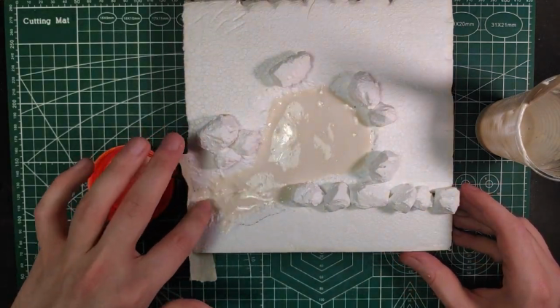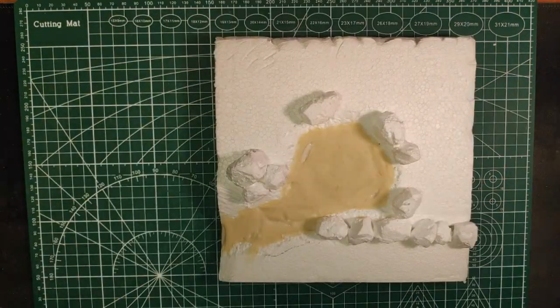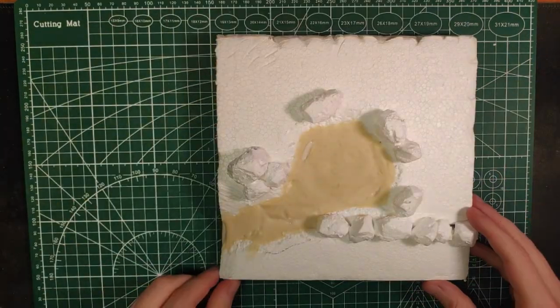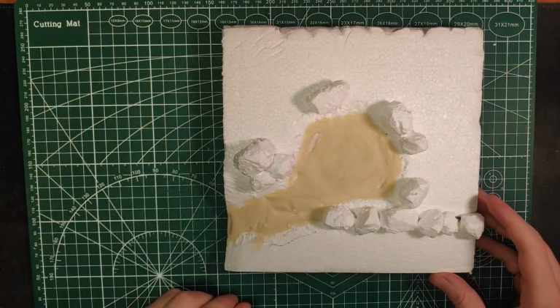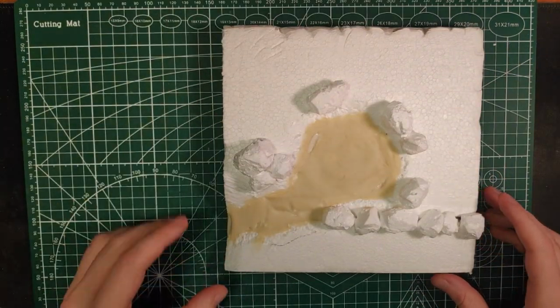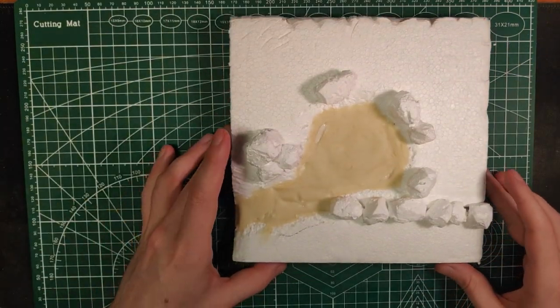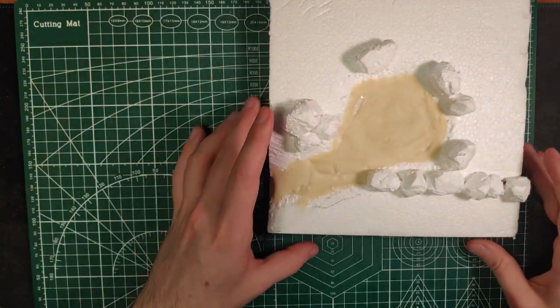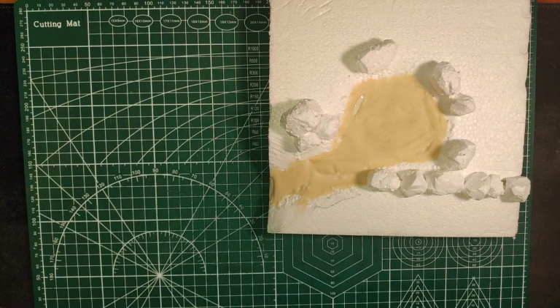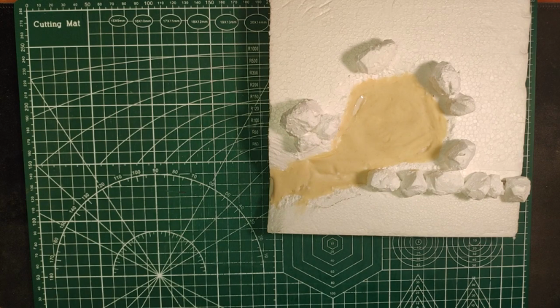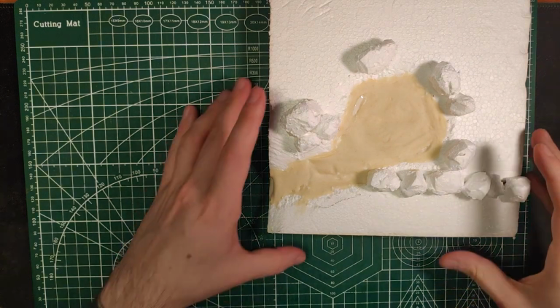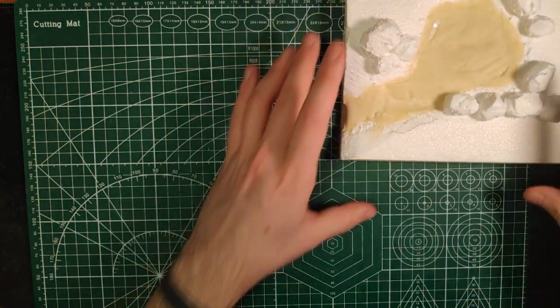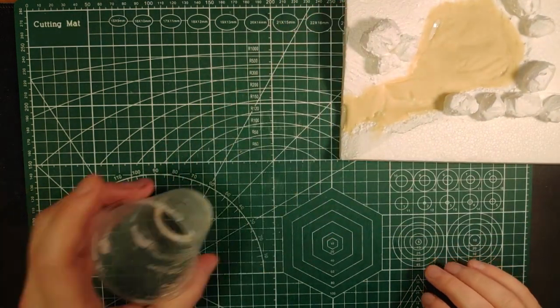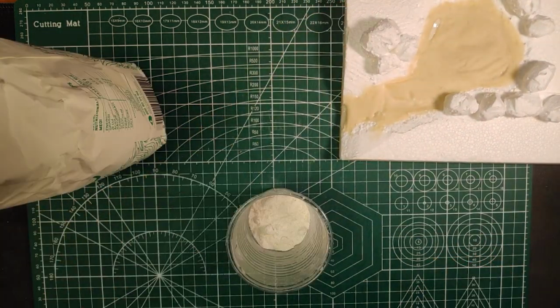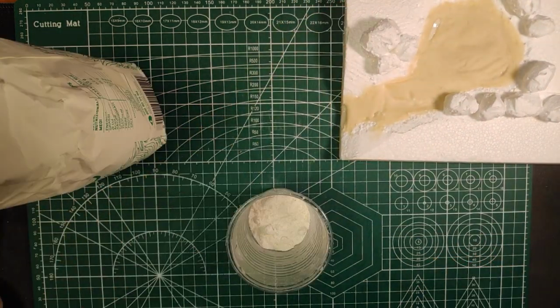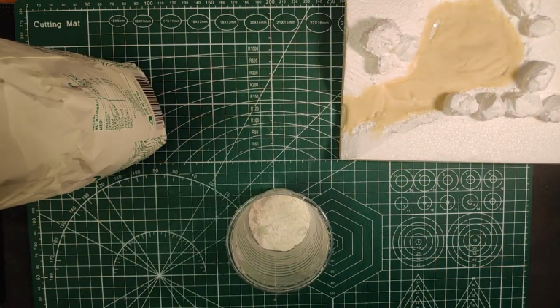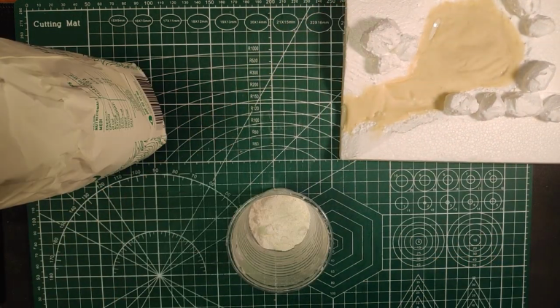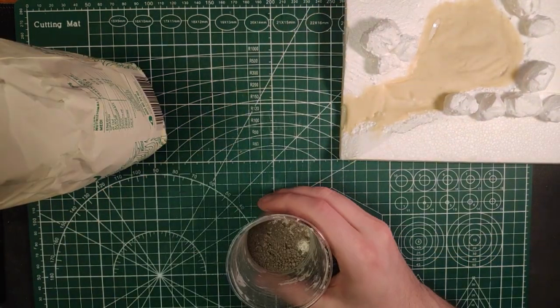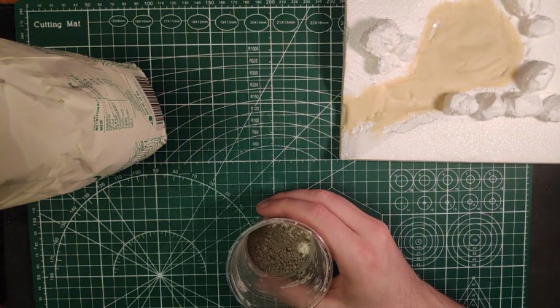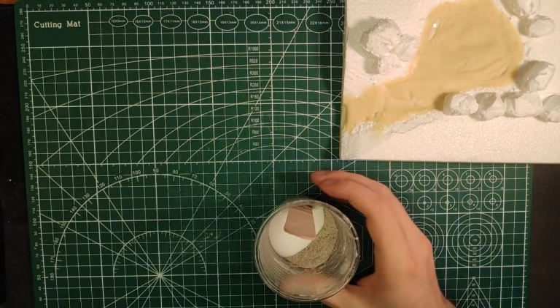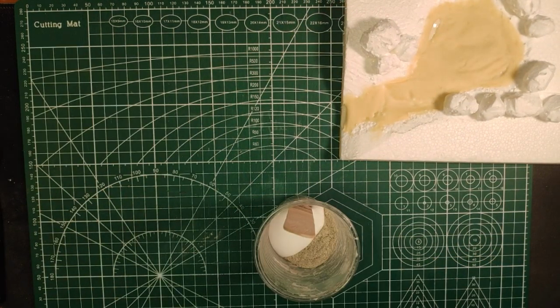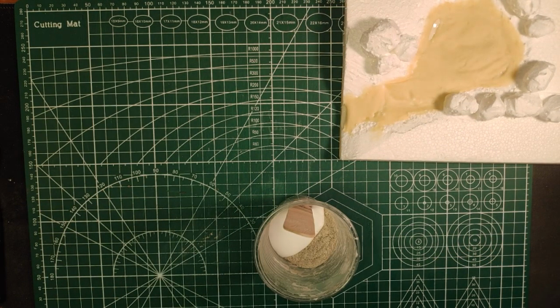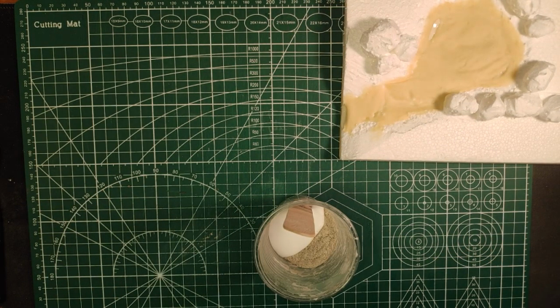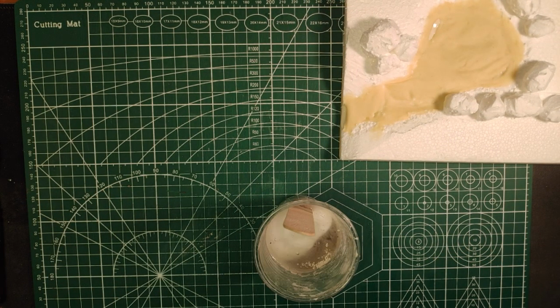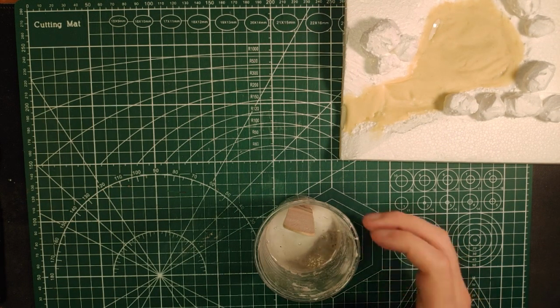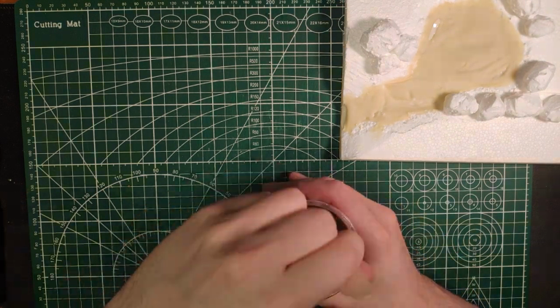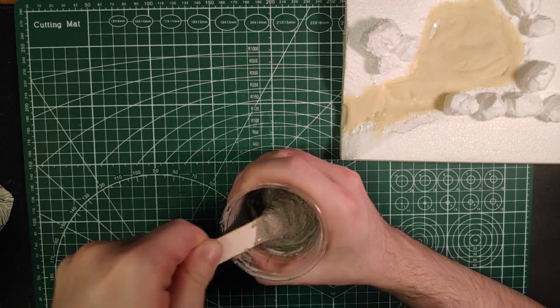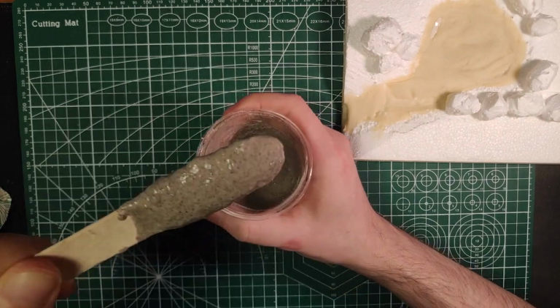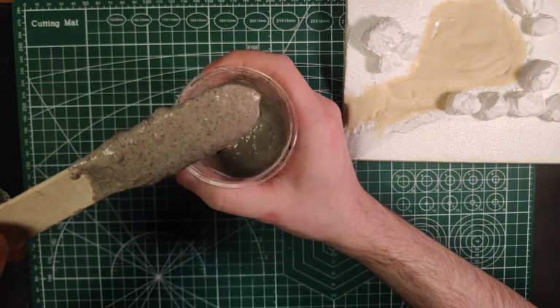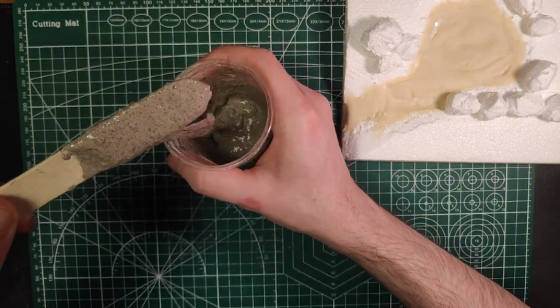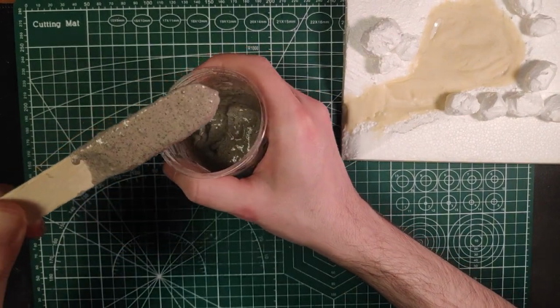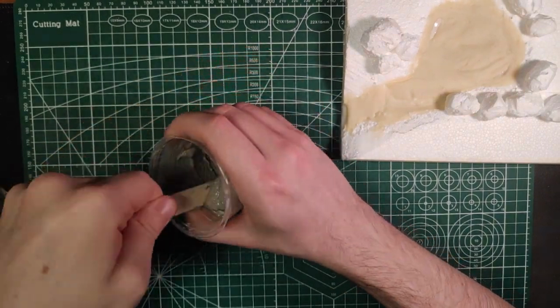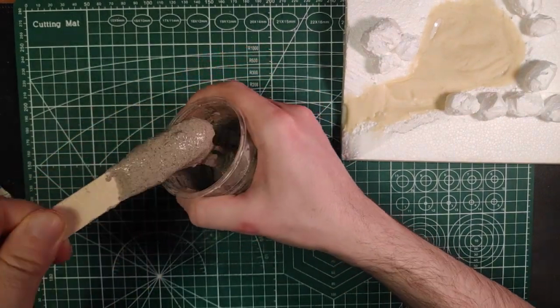When that is mostly dried, we can make our mix for the terrain. It's basically the same as for the pond — we're just going to add some dirt to make it more rough.